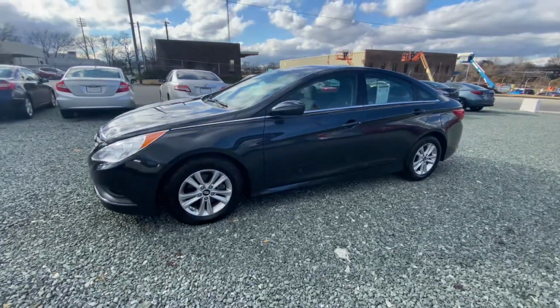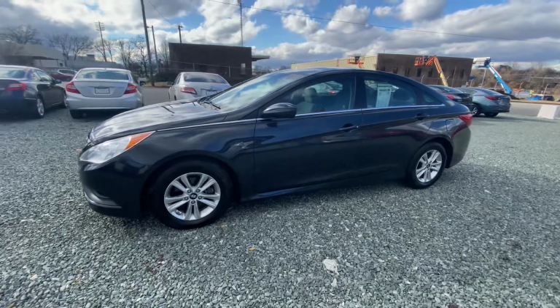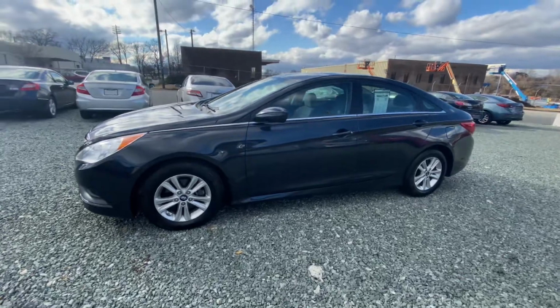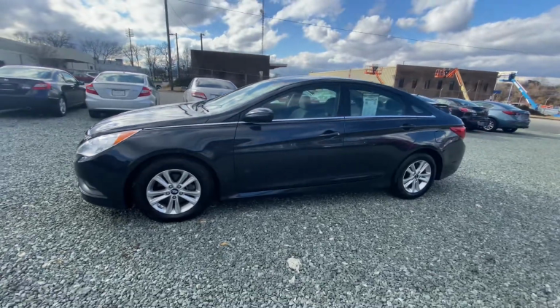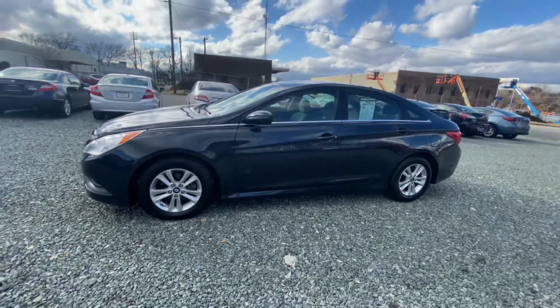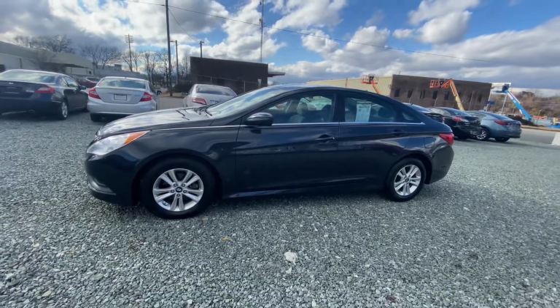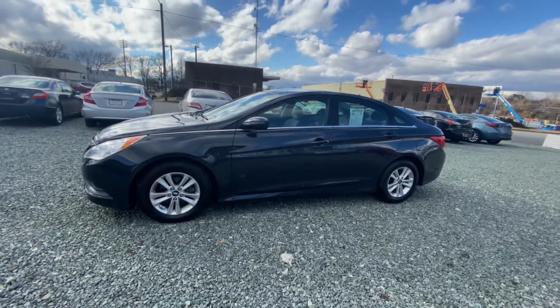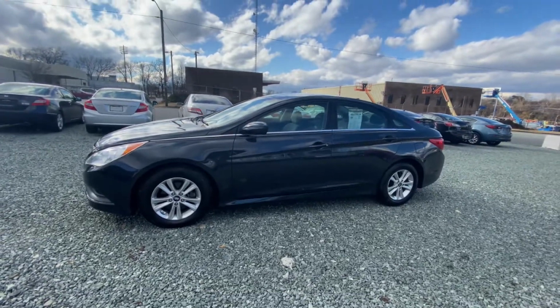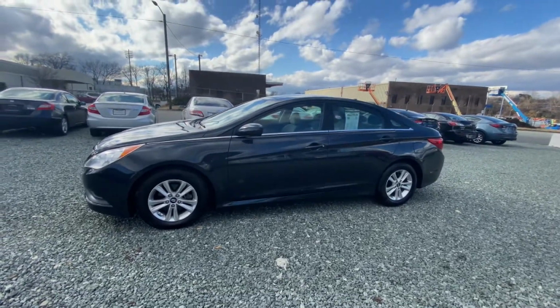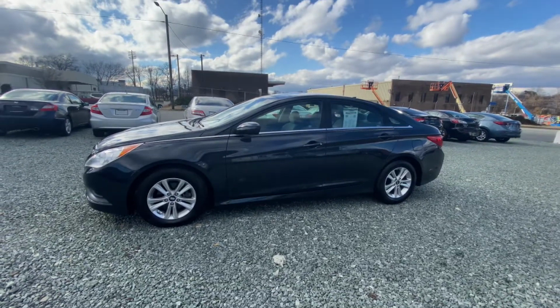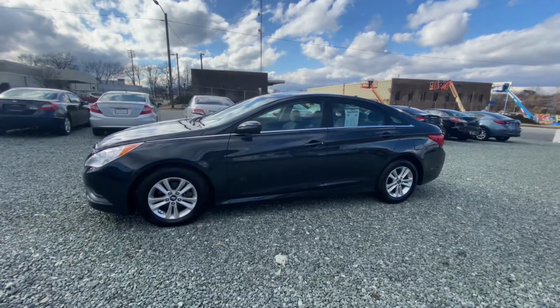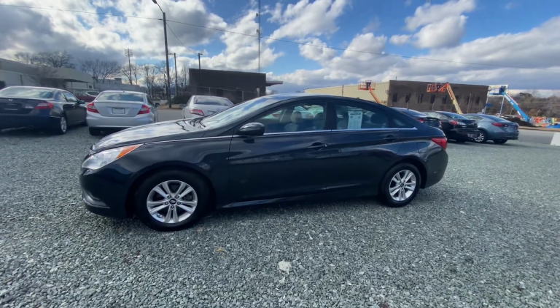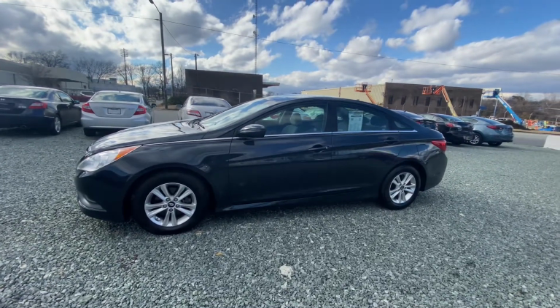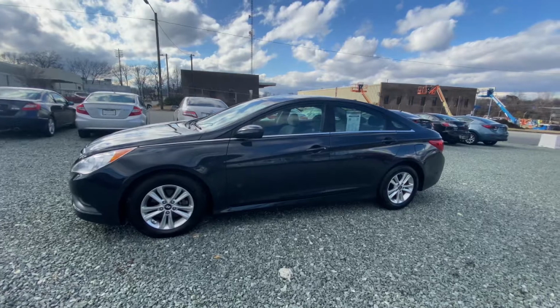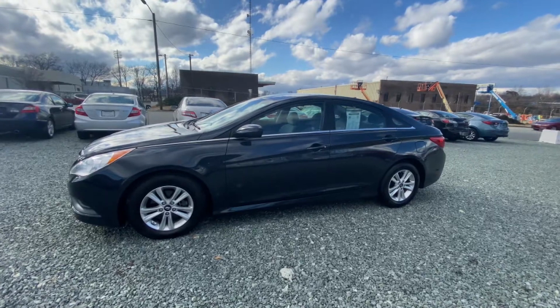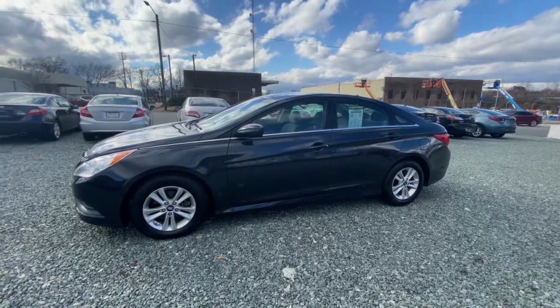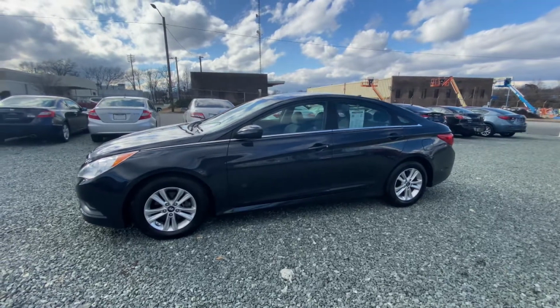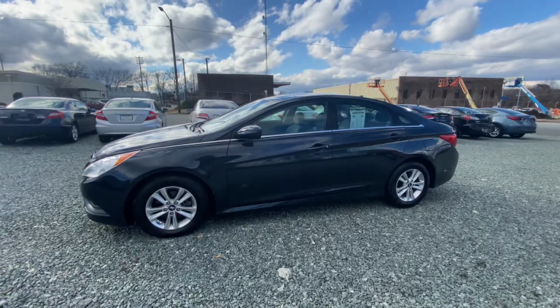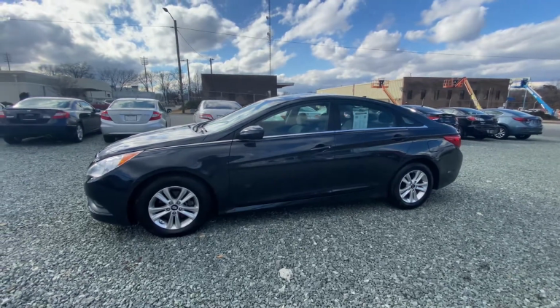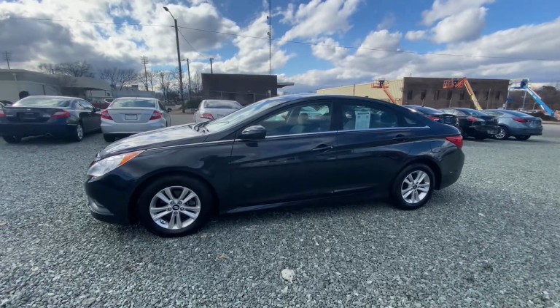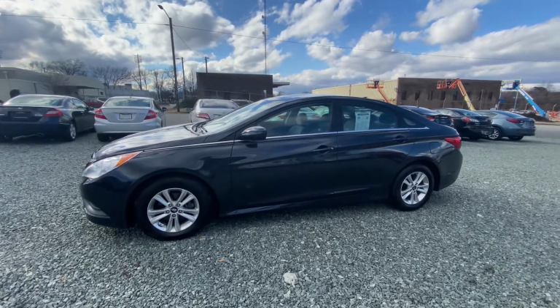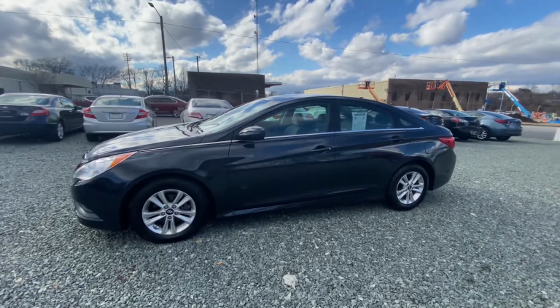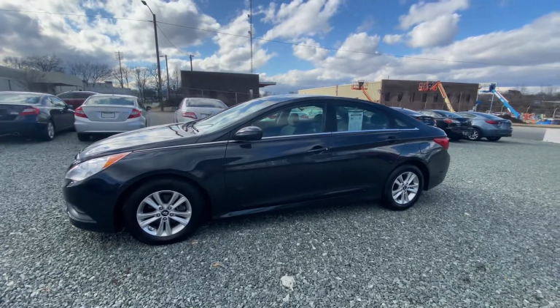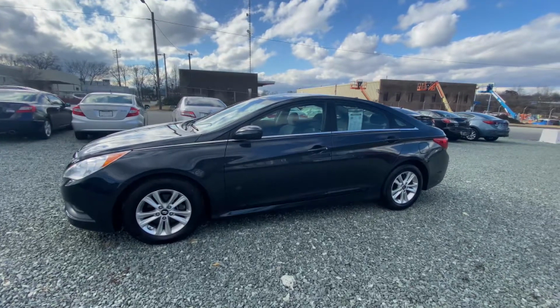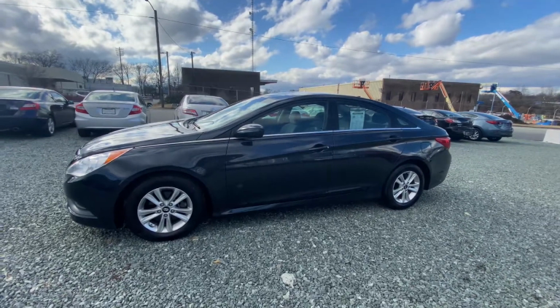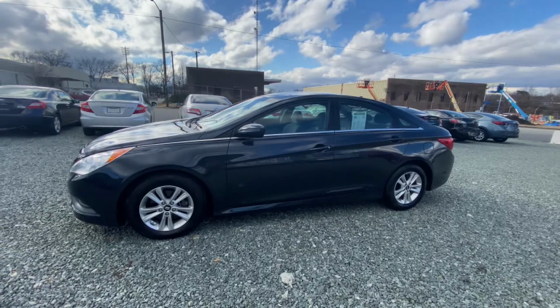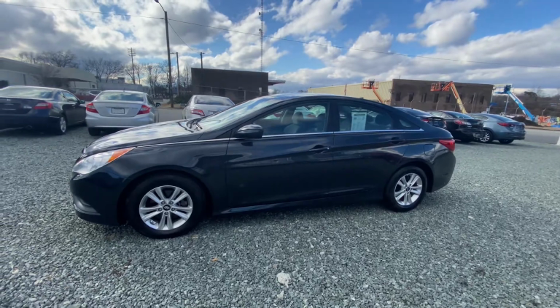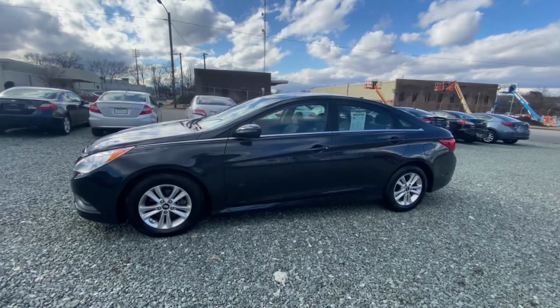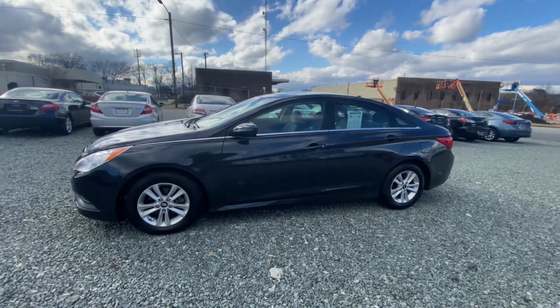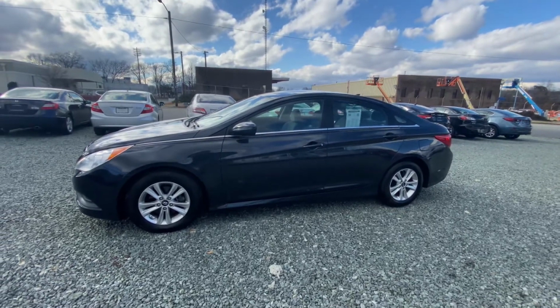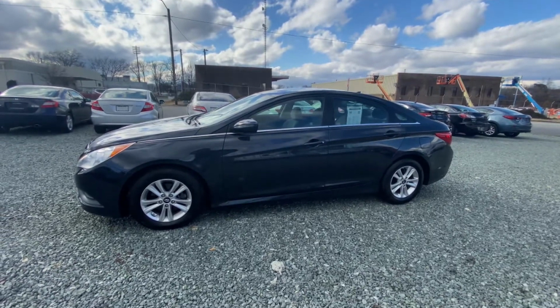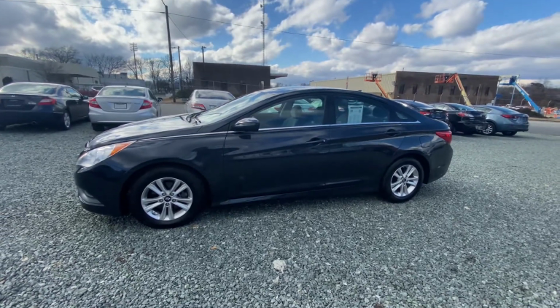We provide Carfax on all of our vehicles in our website listings, so please visit hudsonautoworks.com/inventory. You'll find the car that you like and there should be a Carfax button — it will send you straight to the report.